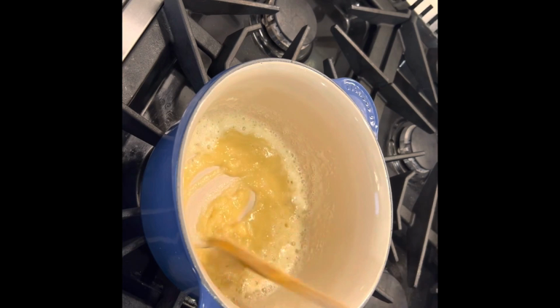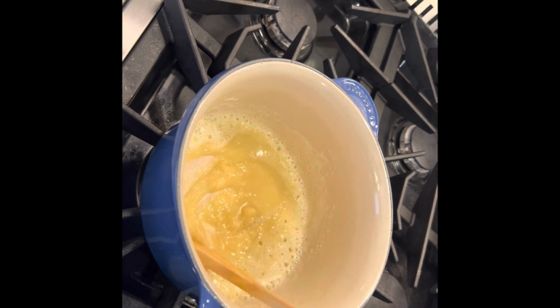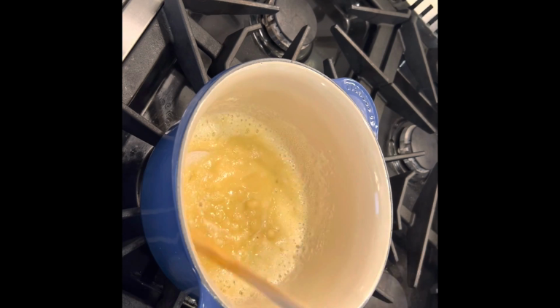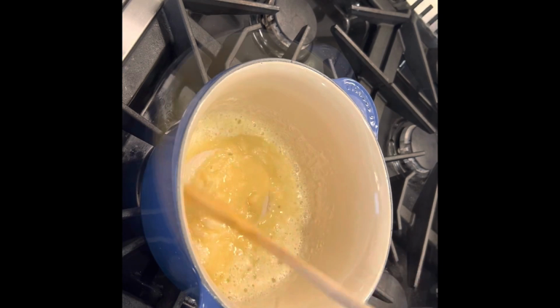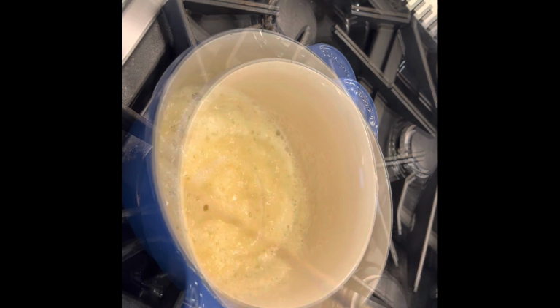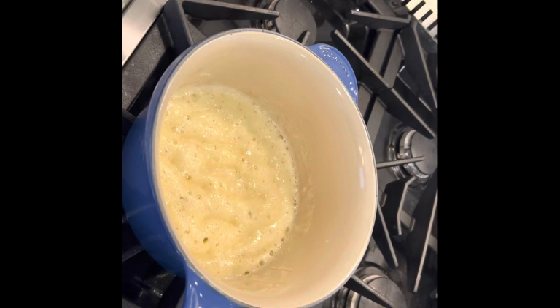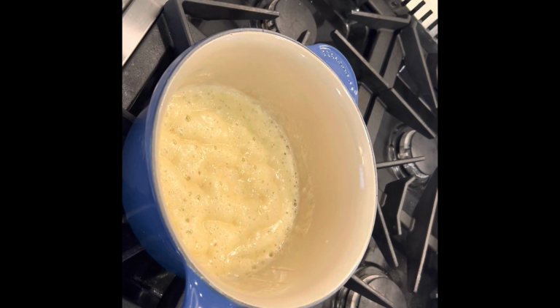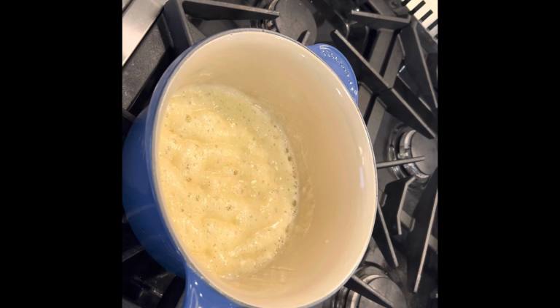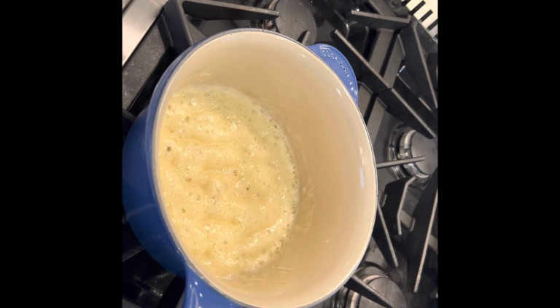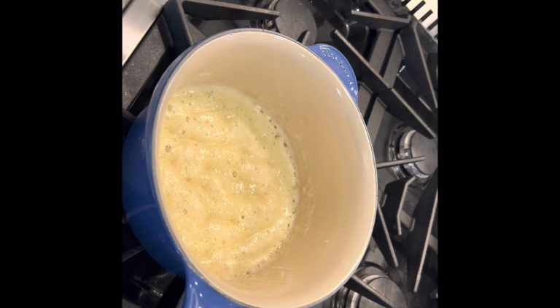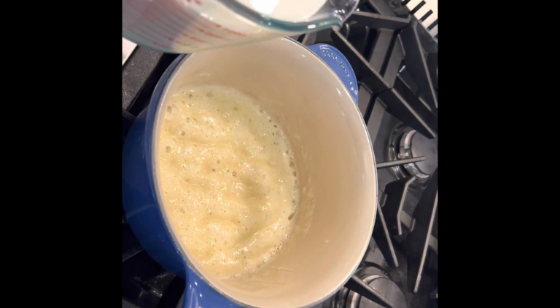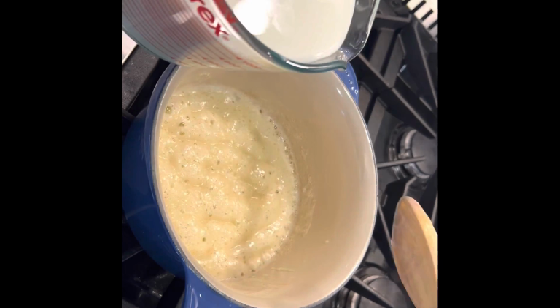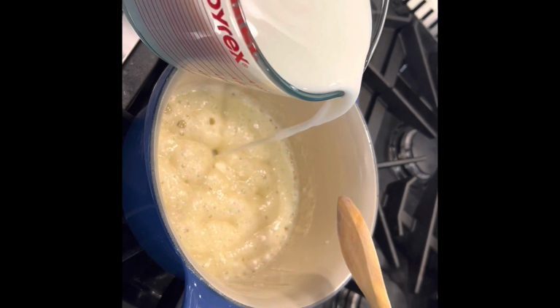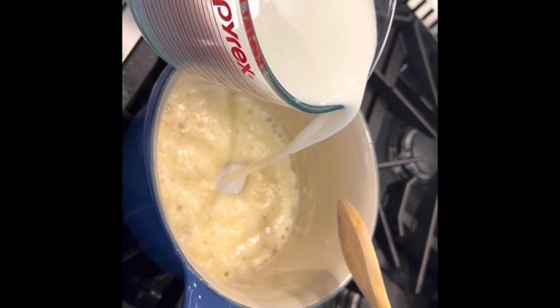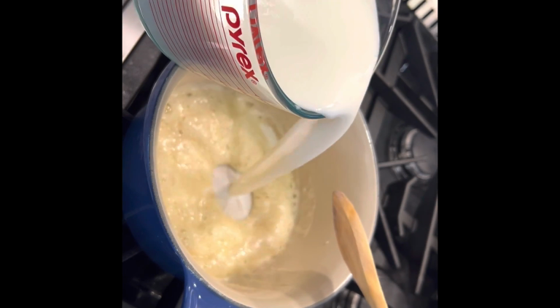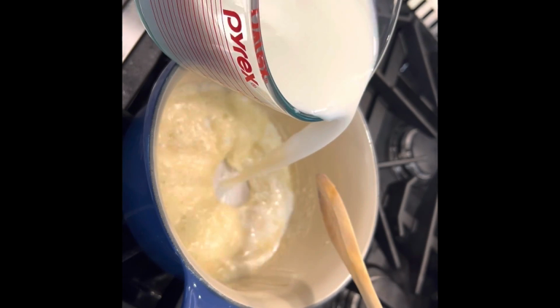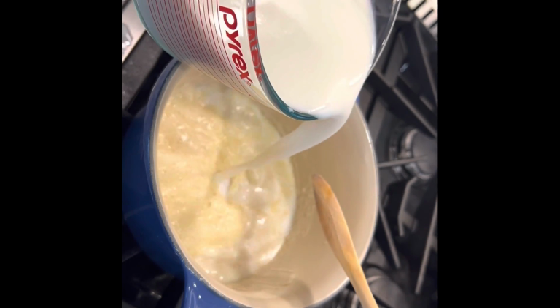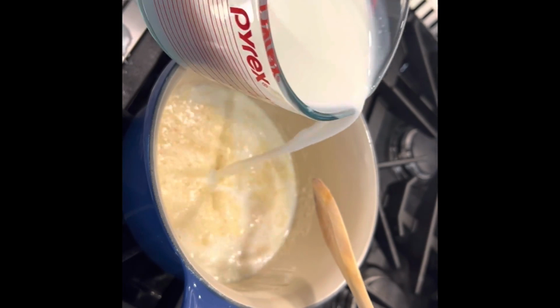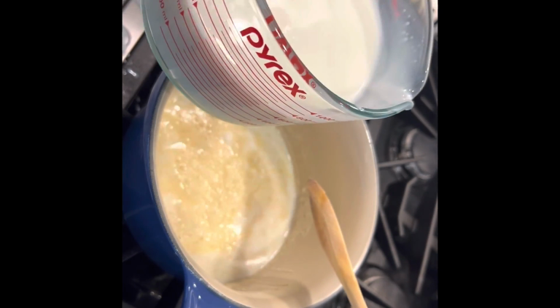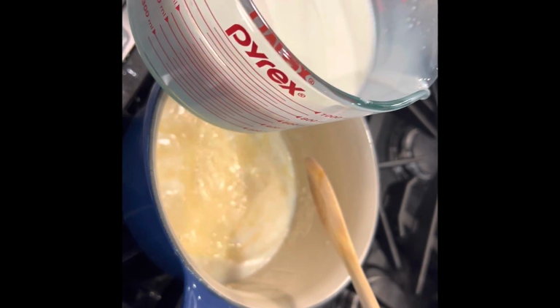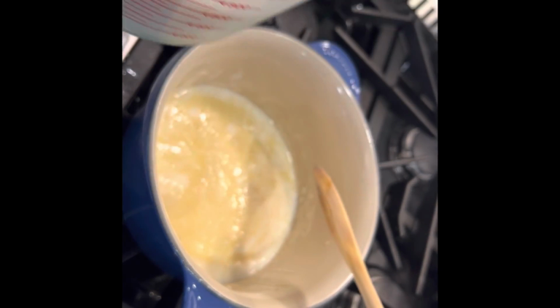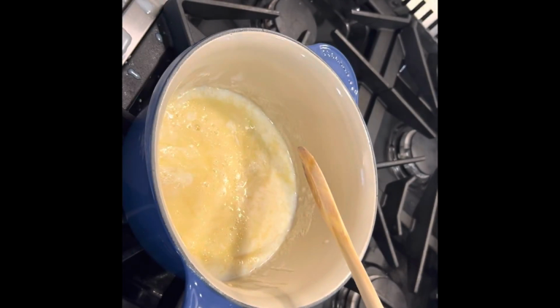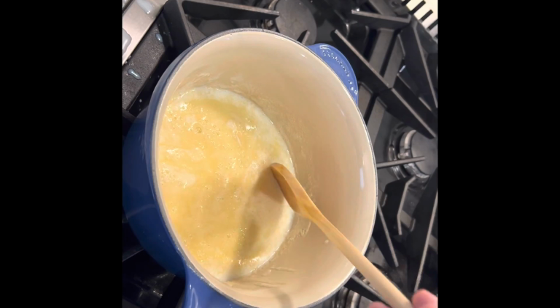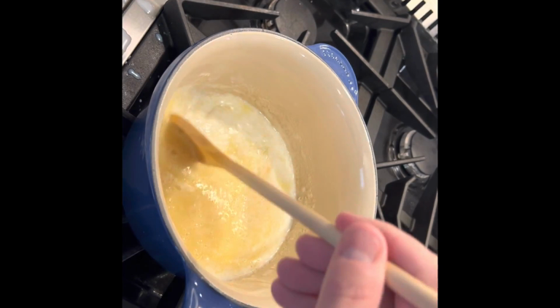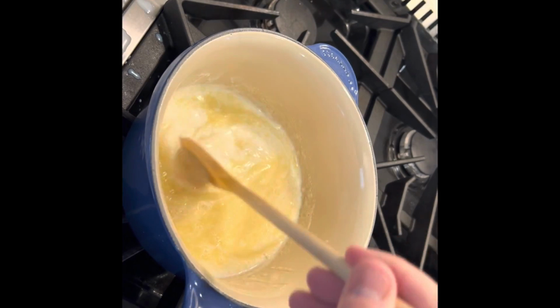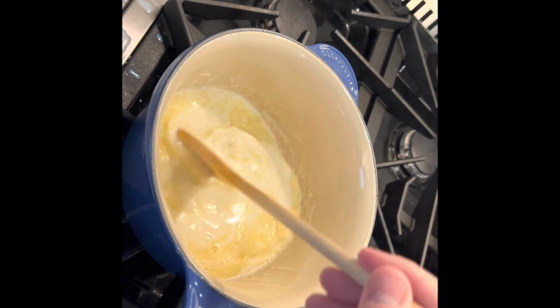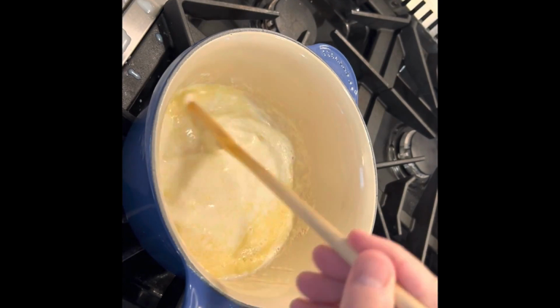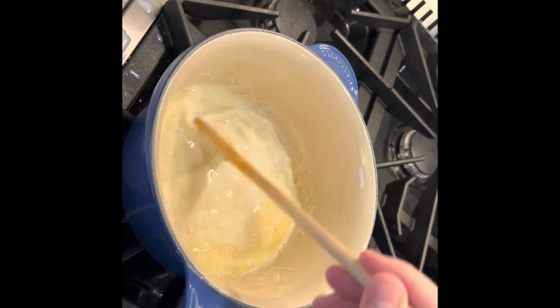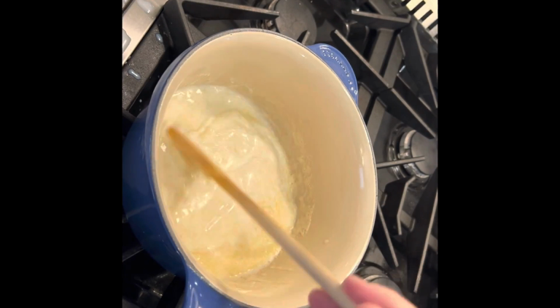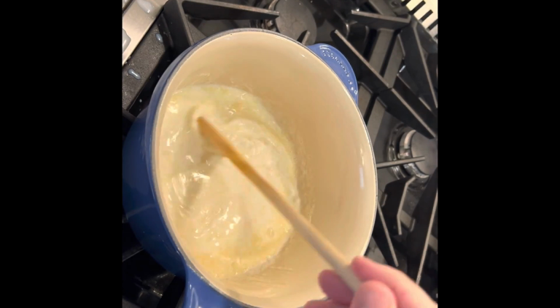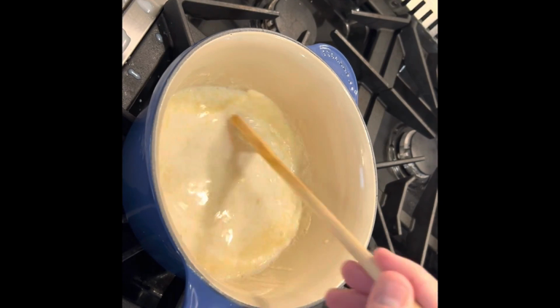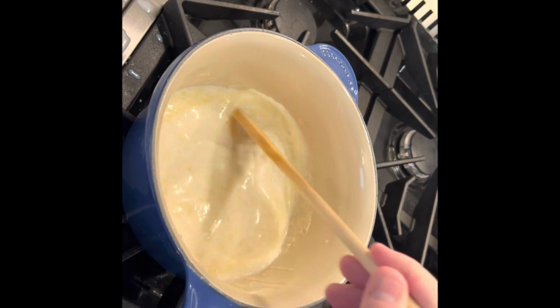It can be used in soups or in stews. So once that's cooked, I'm going to start adding my milk. I'm using cold milk here. If you use hot milk it'll speed it up a little bit, but I'm using cold milk so I'm just going to add a little bit at a time.